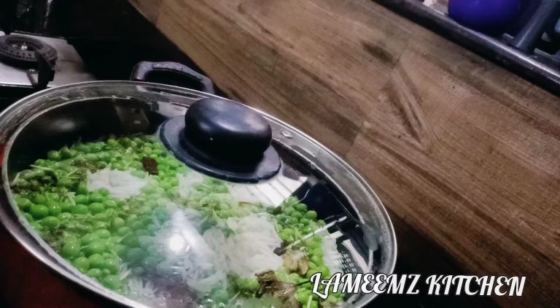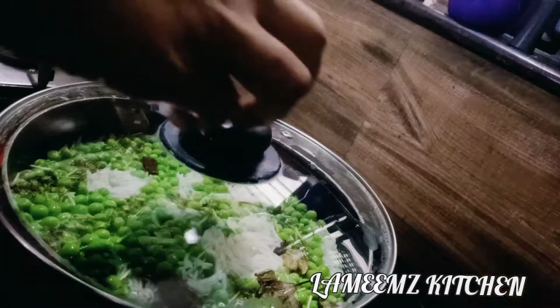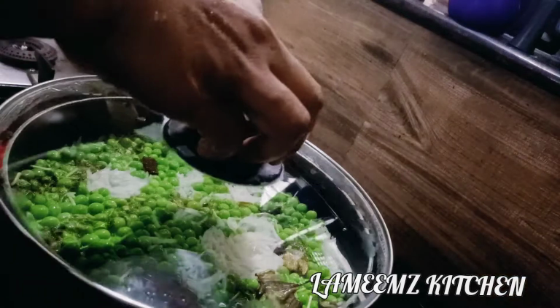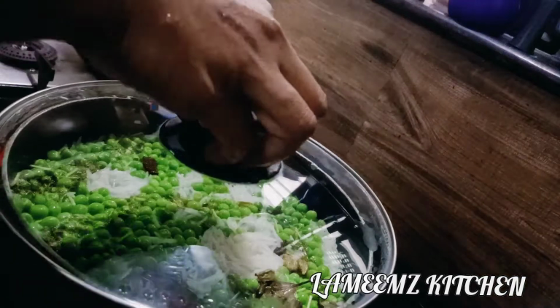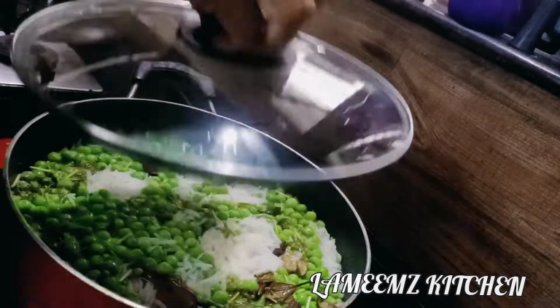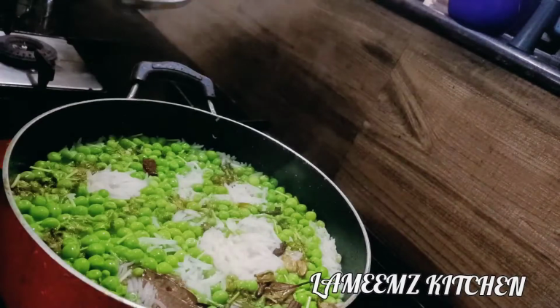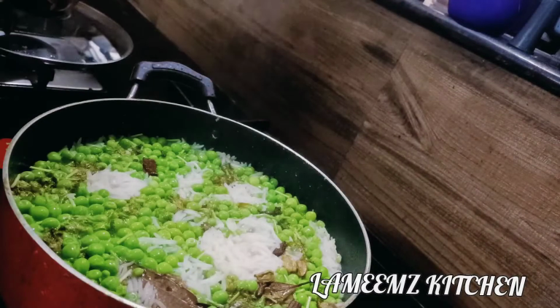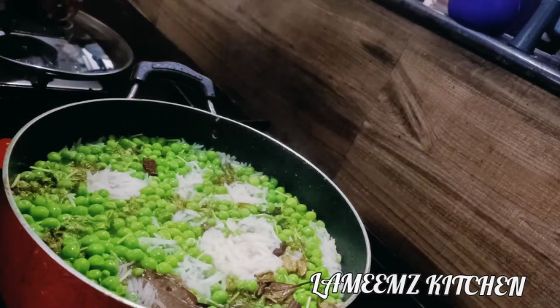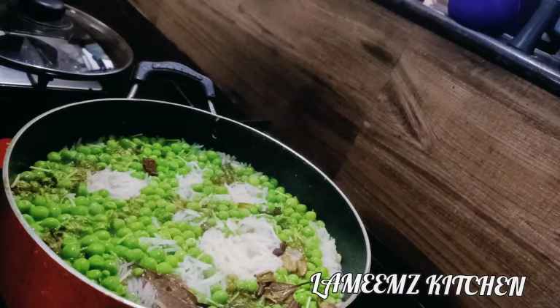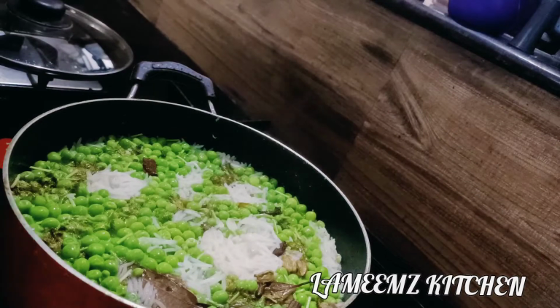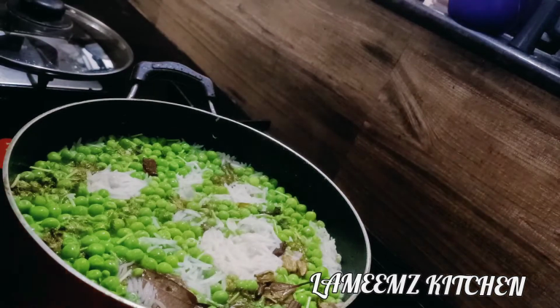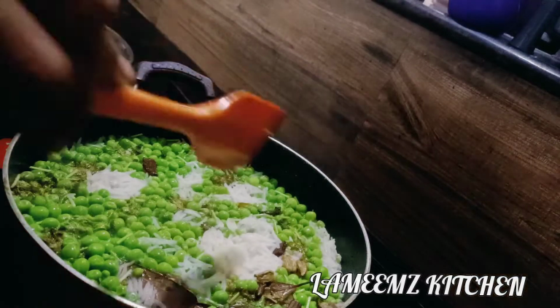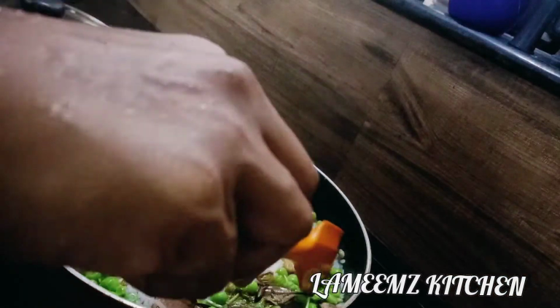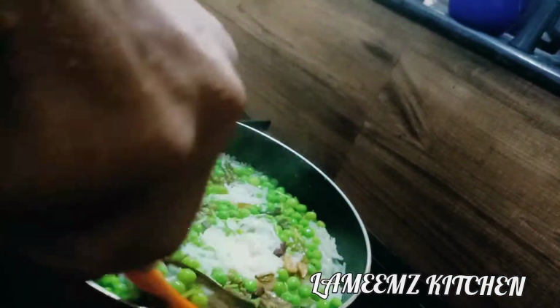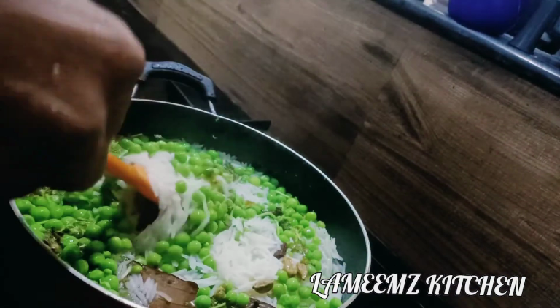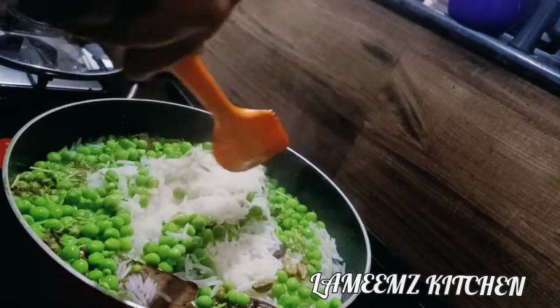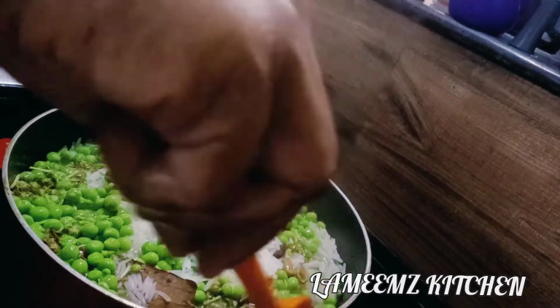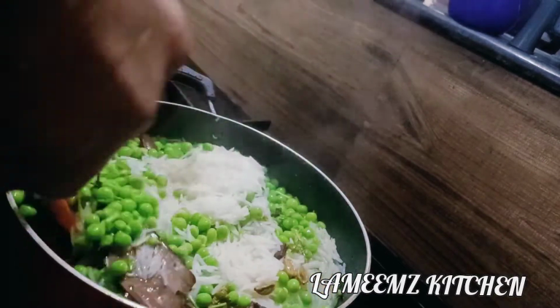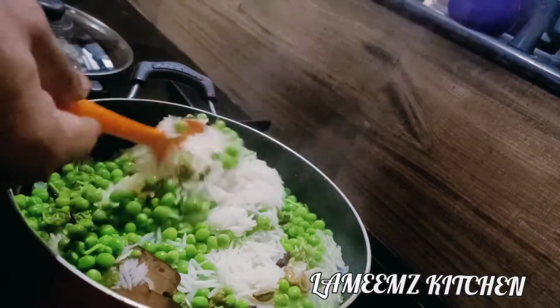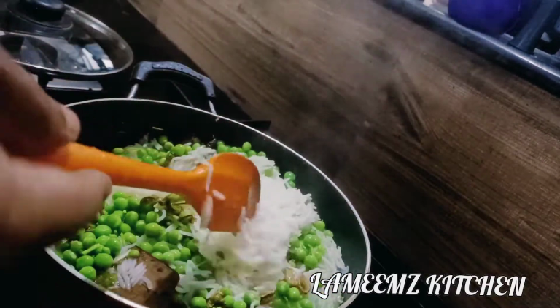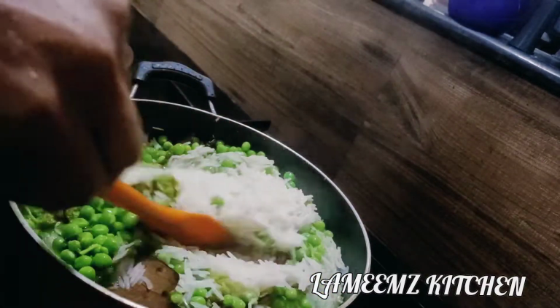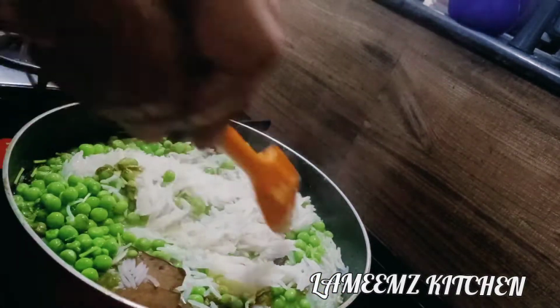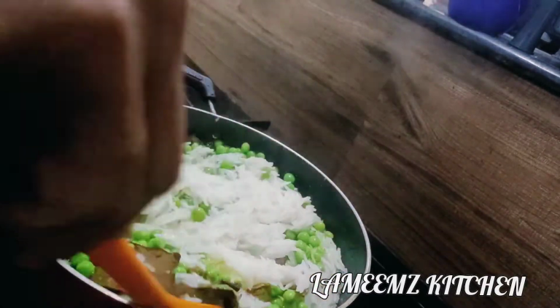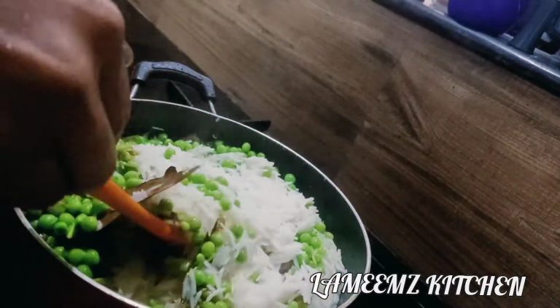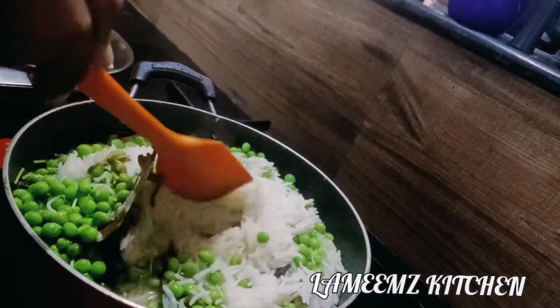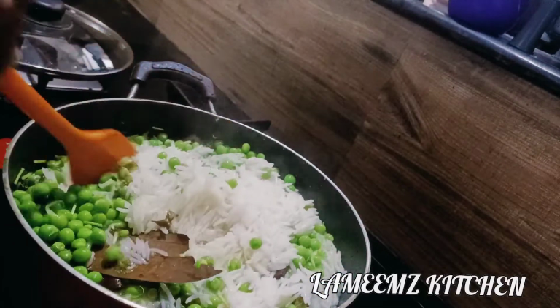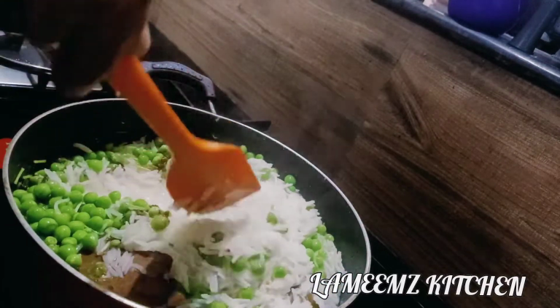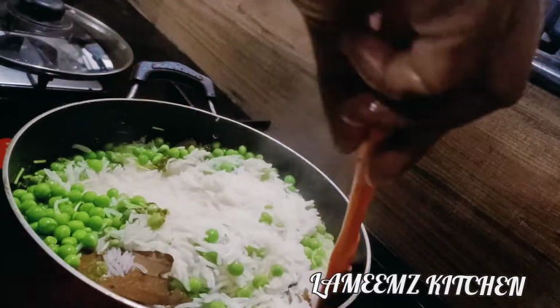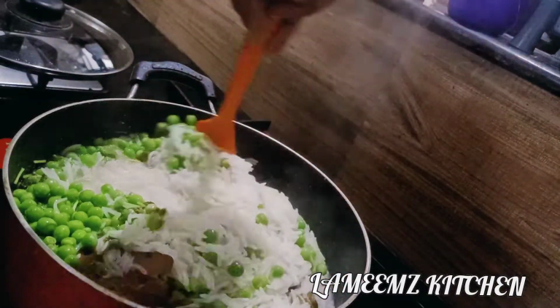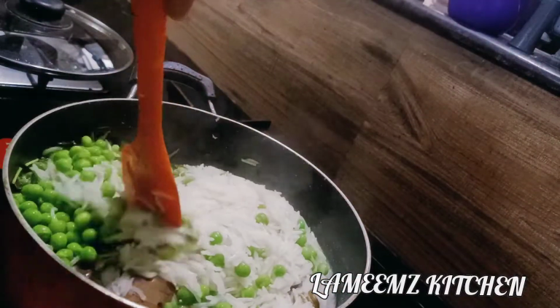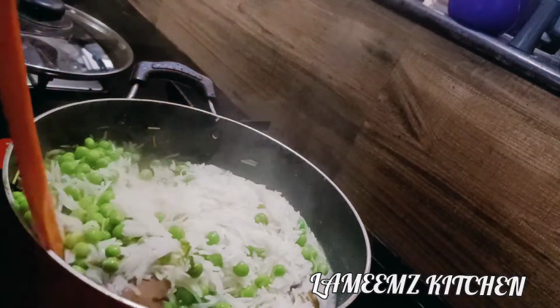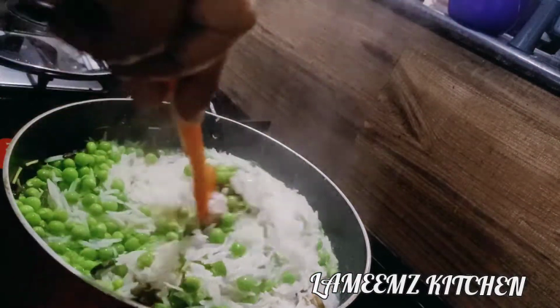As-salamu alaykum, once again welcome back to my YouTube channel. Today I am going to share this recipe with you. Green Peas Pulao is the first Pulao.